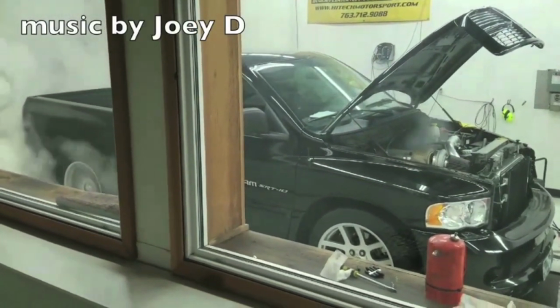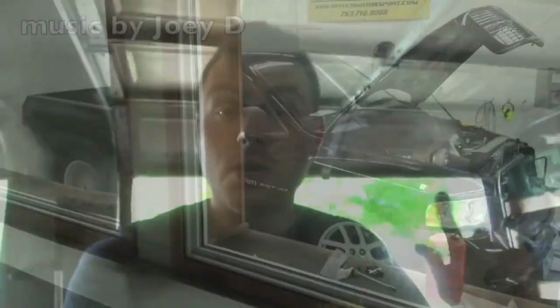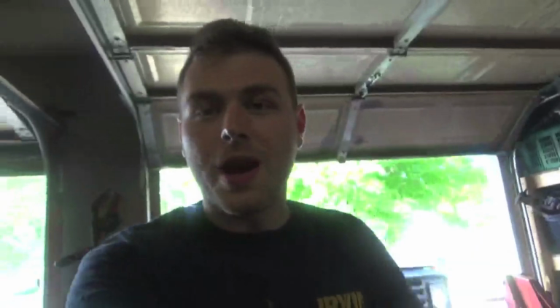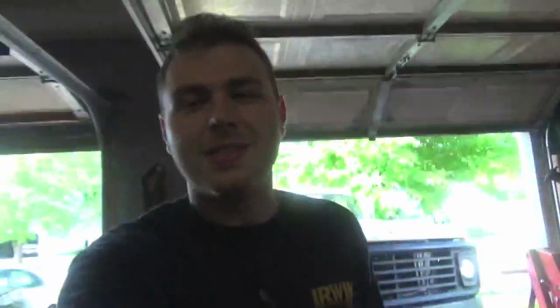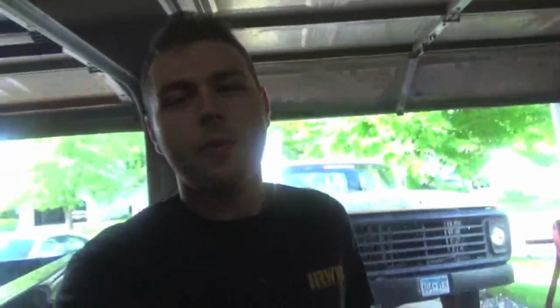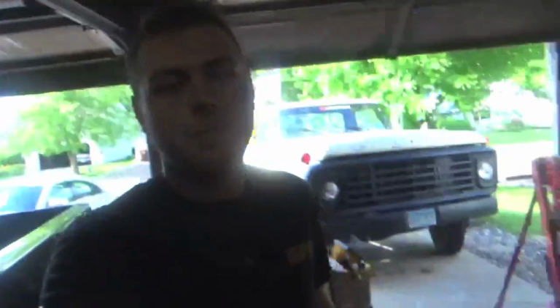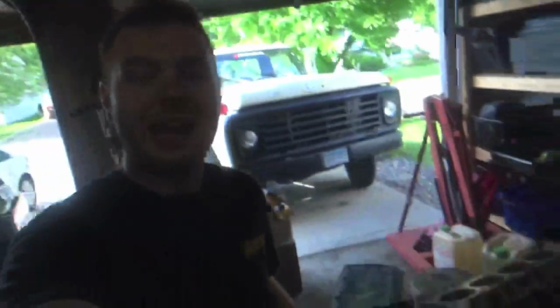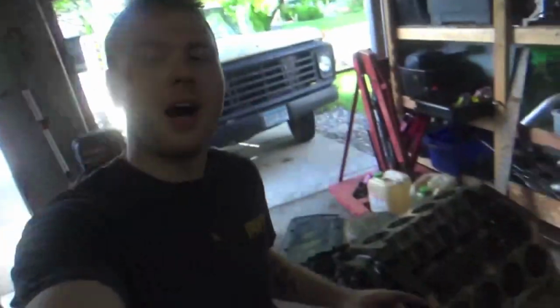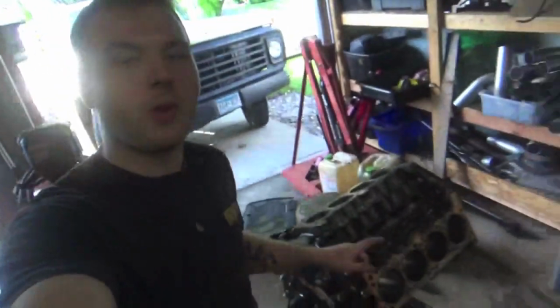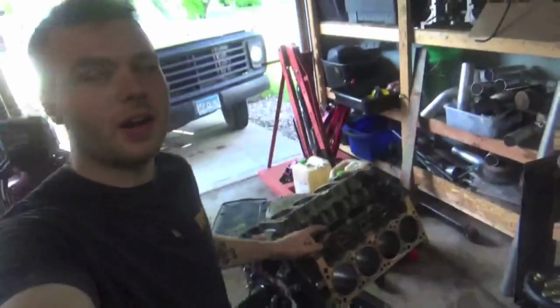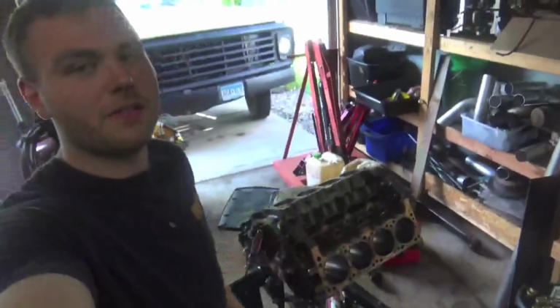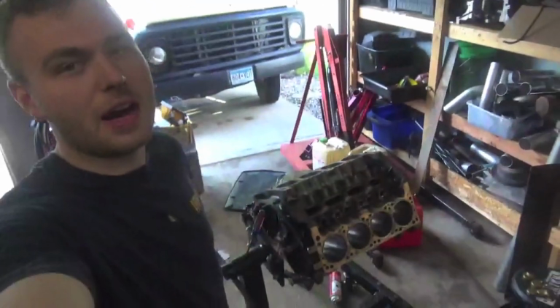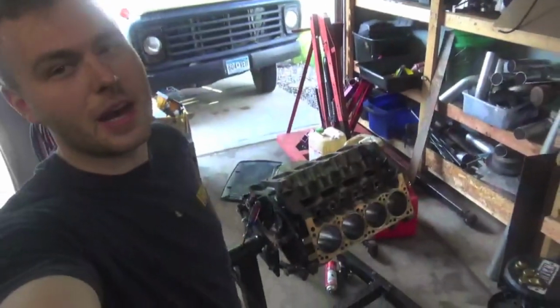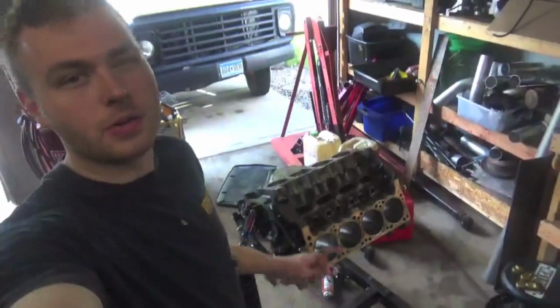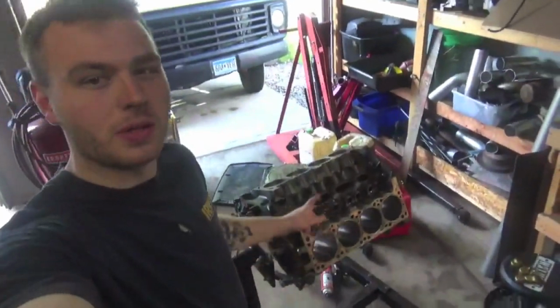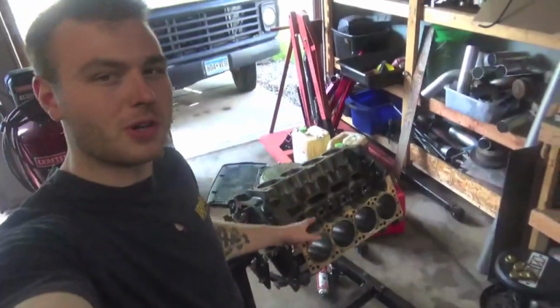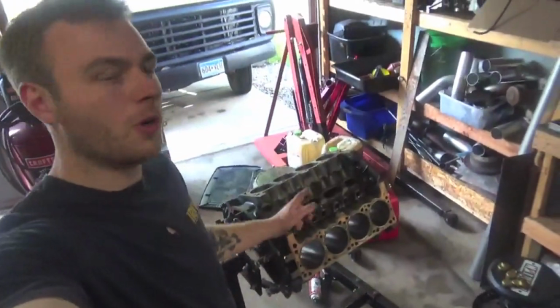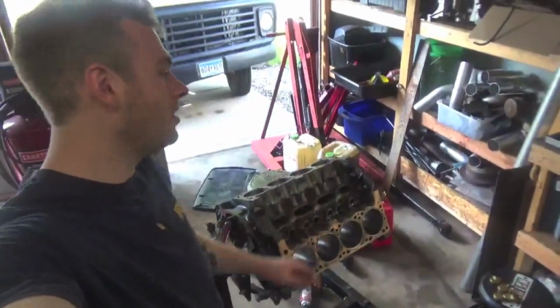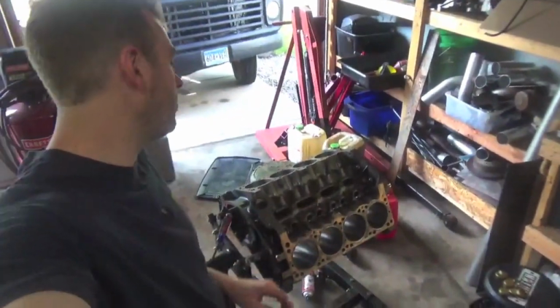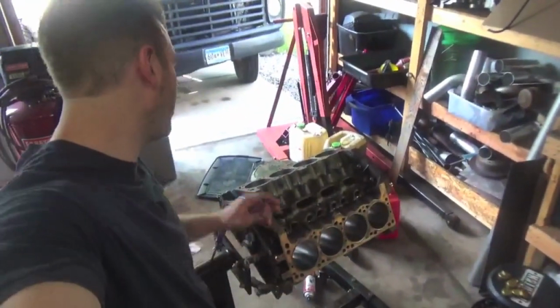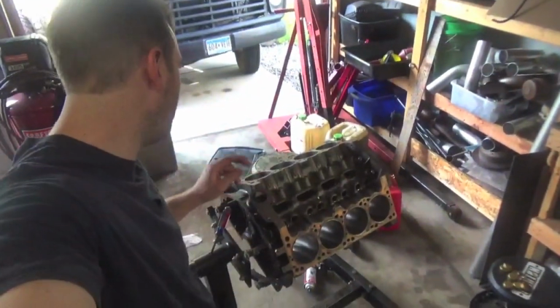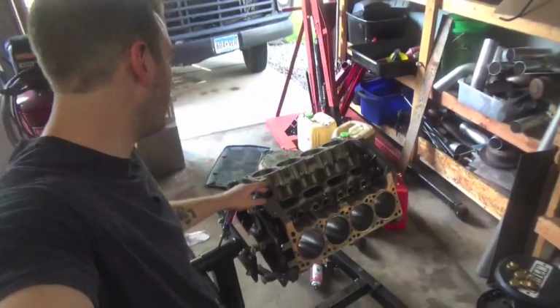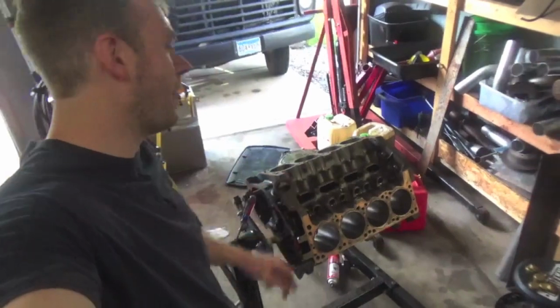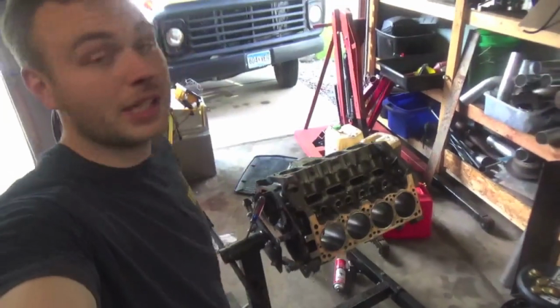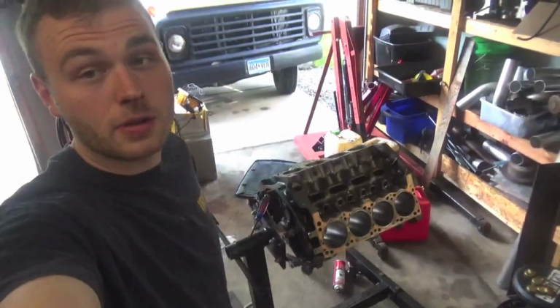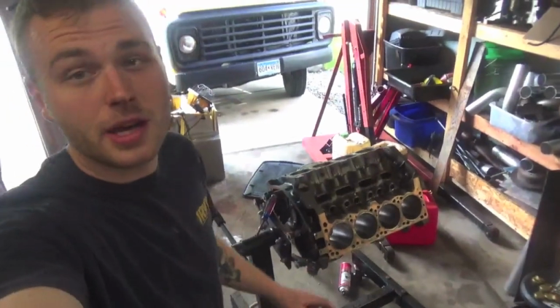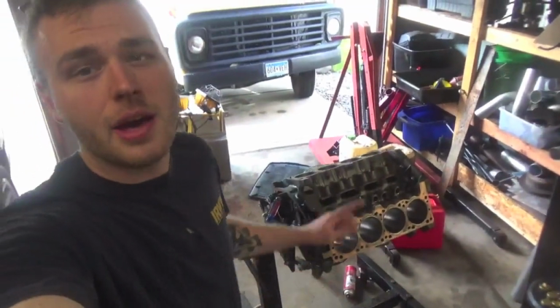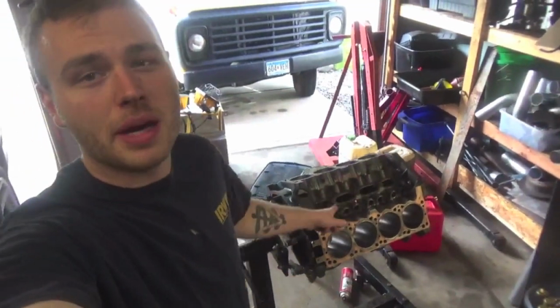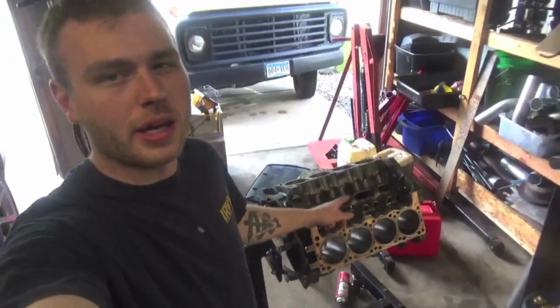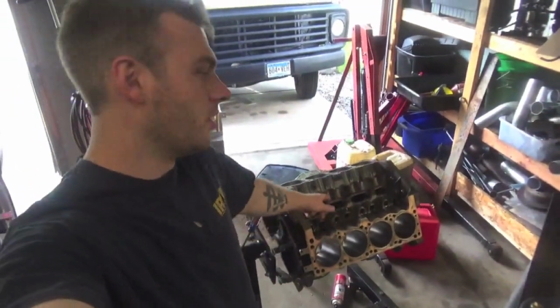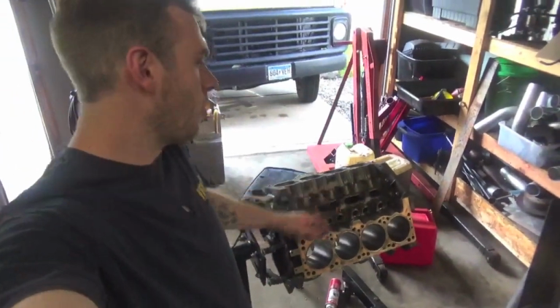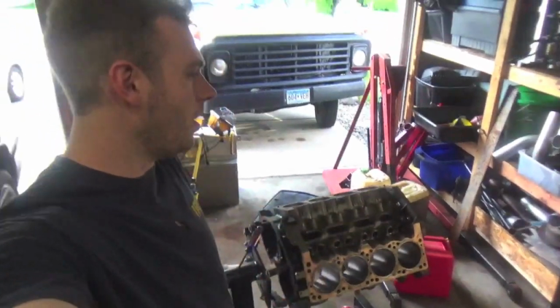So guys, today we are back working on the 5.9 Twin Turbo engine. We are going to be putting it back together today, making it a short block.